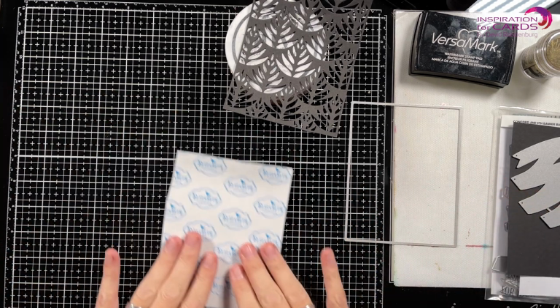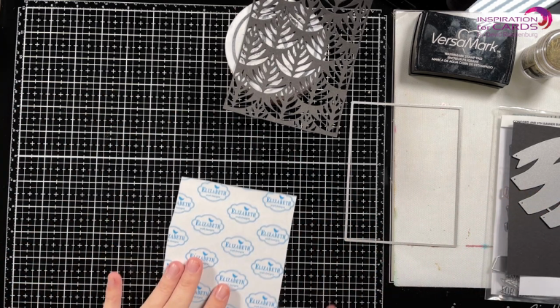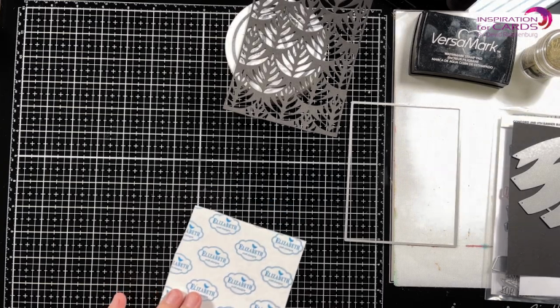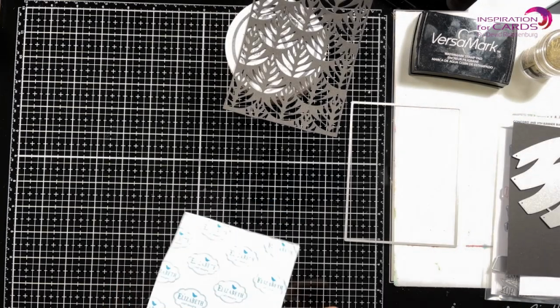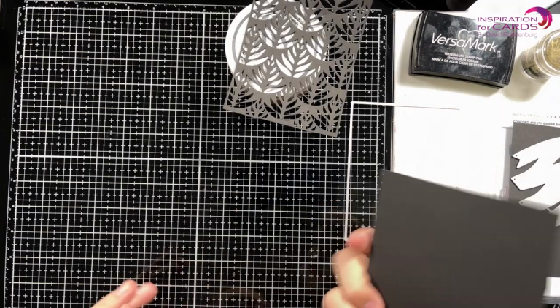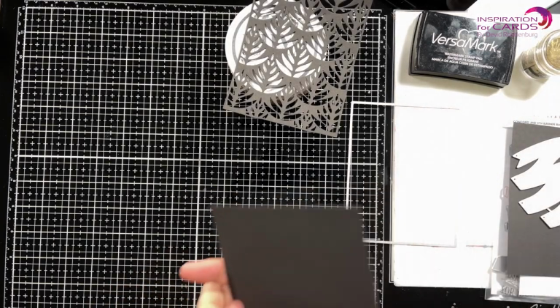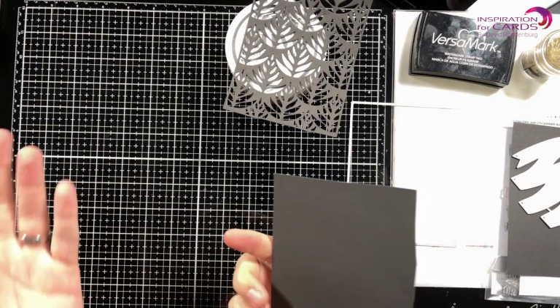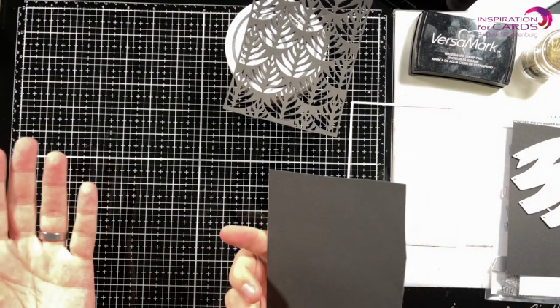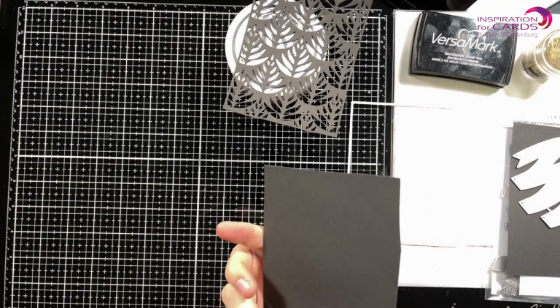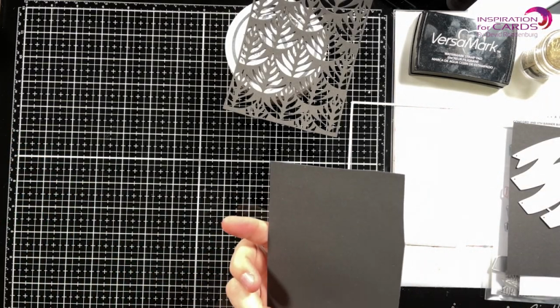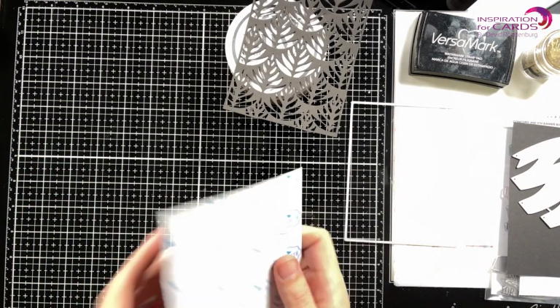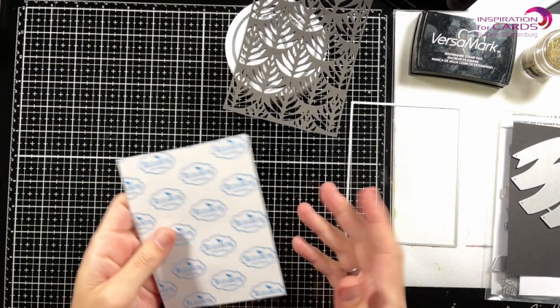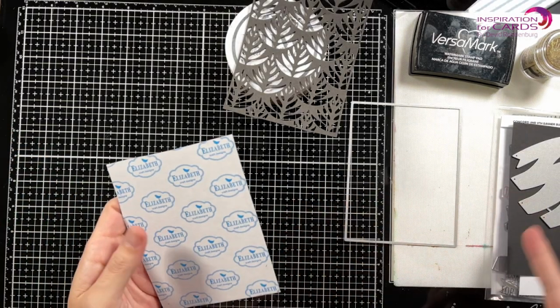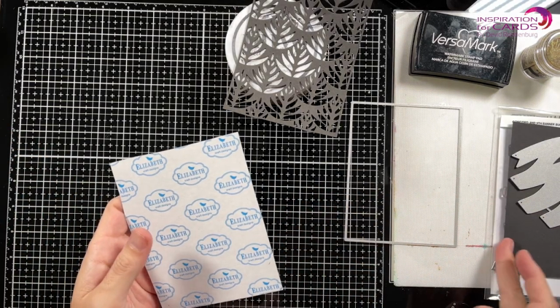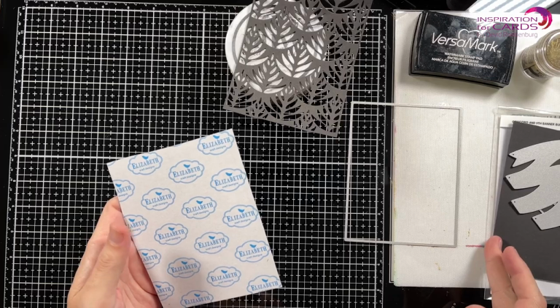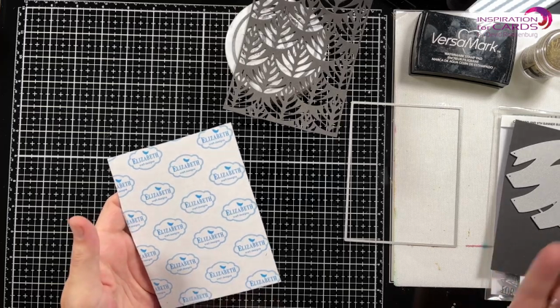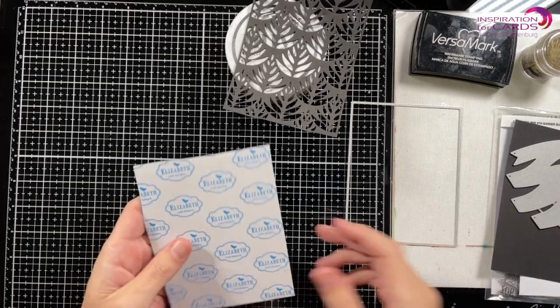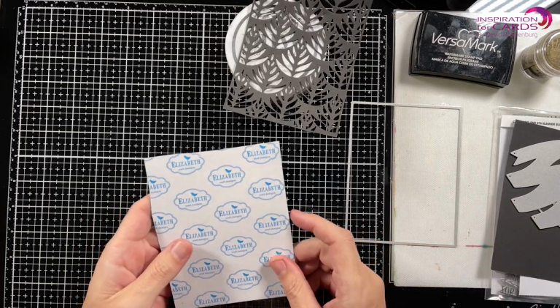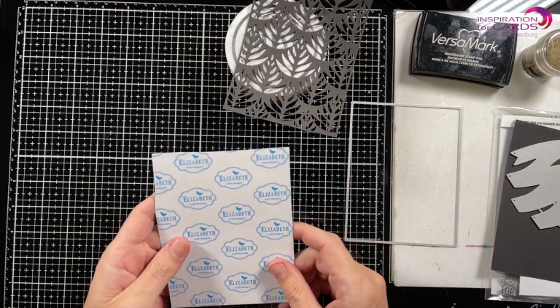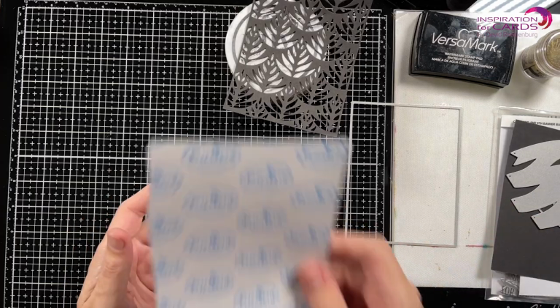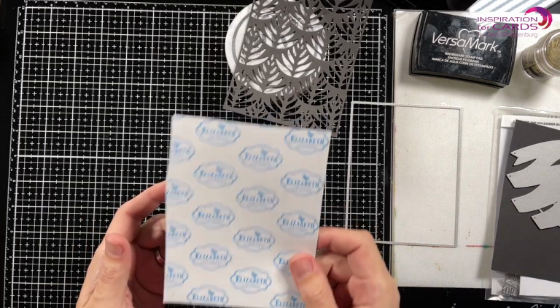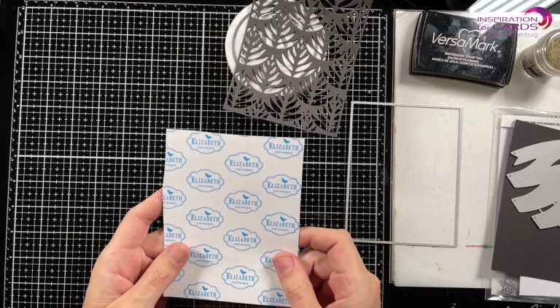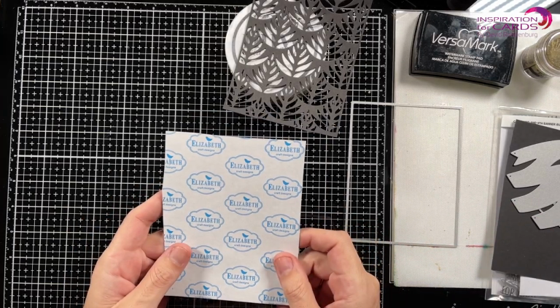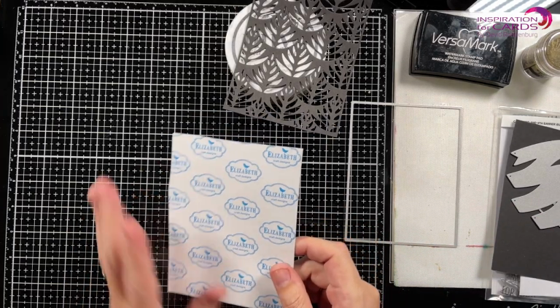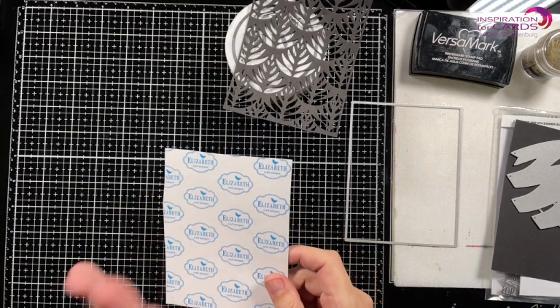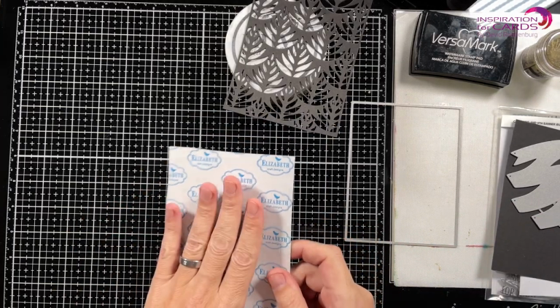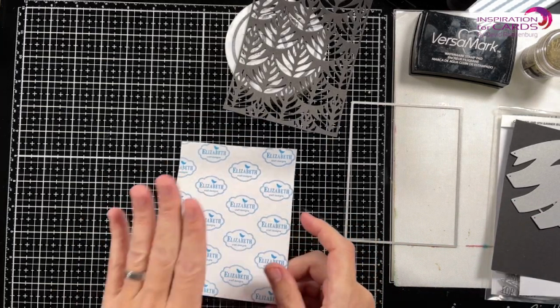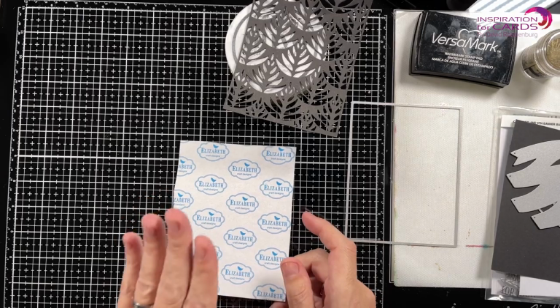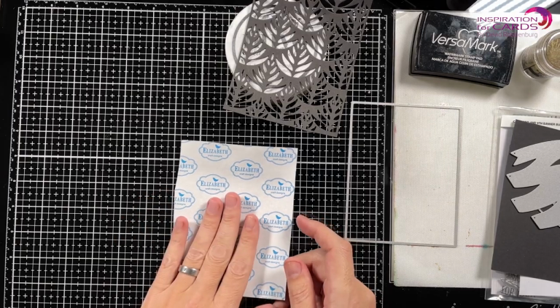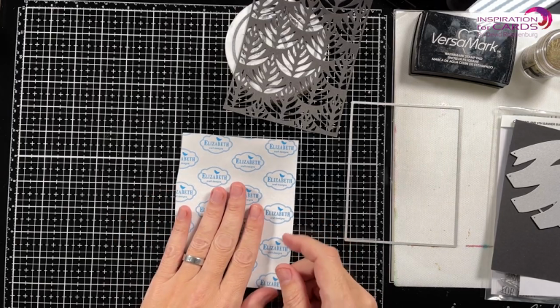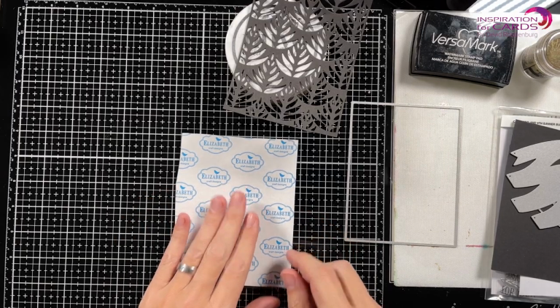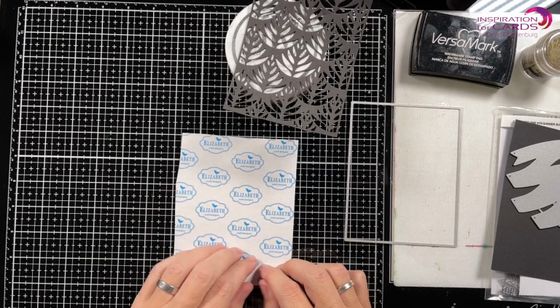So what I've done: I took a piece of black cardstock — could have been any color because it's going to be covered, but I was working with black anyway. I've got black cardstock and I've put some clear adhesive on that.